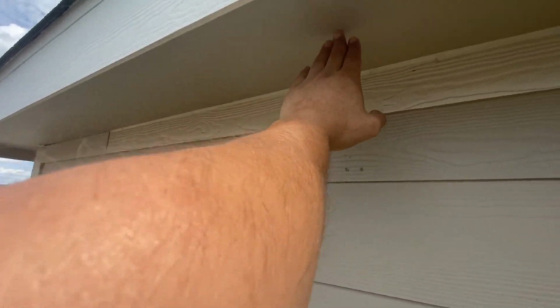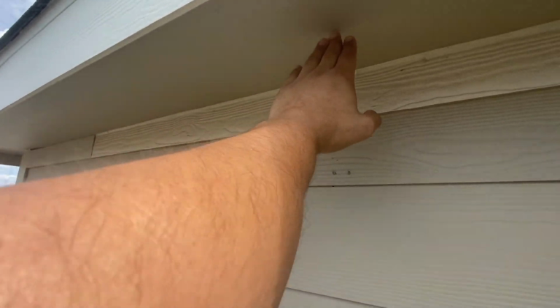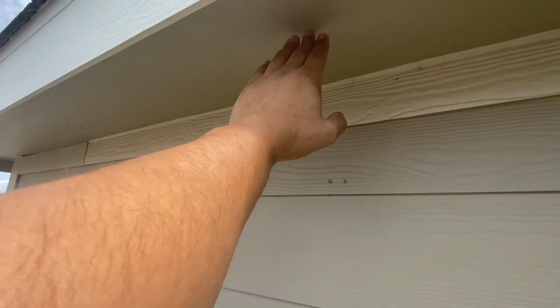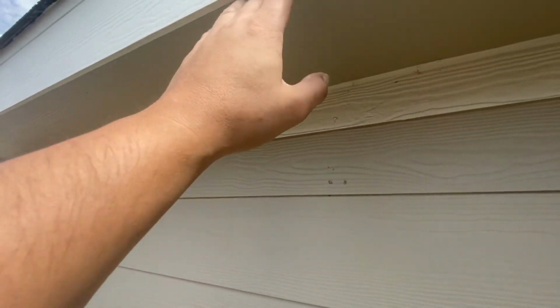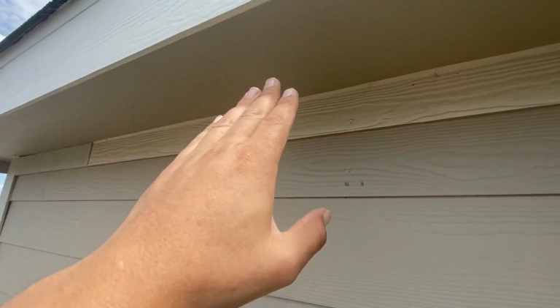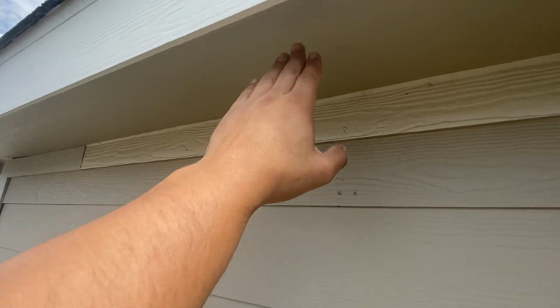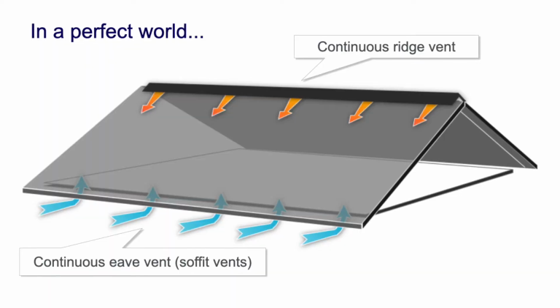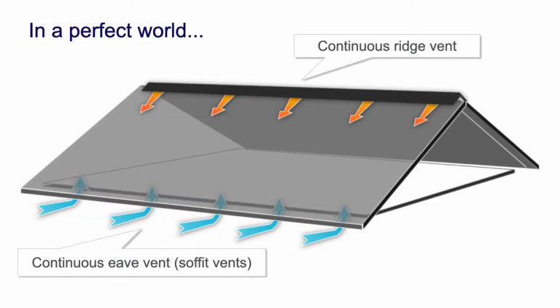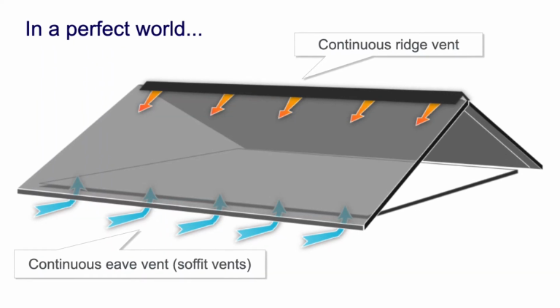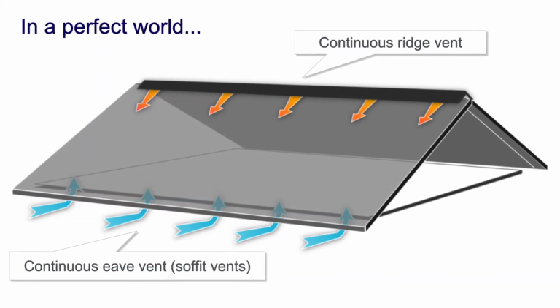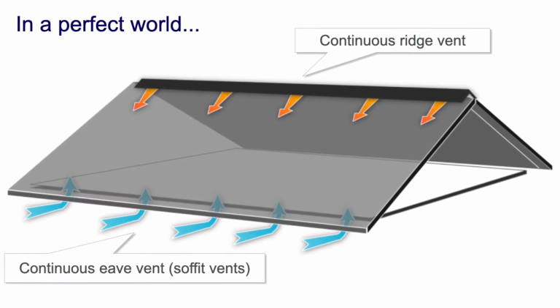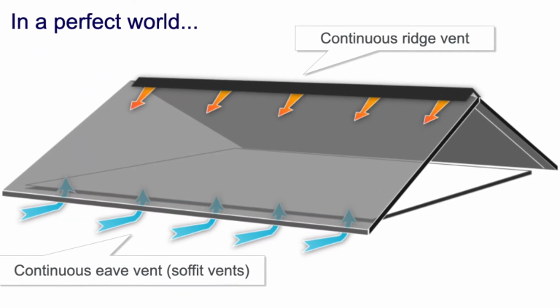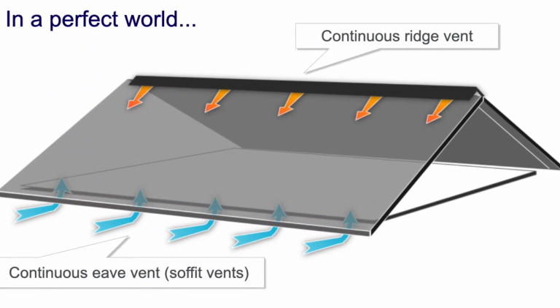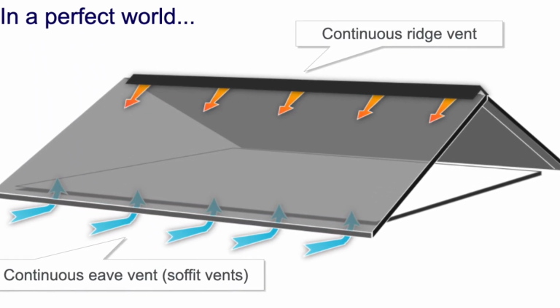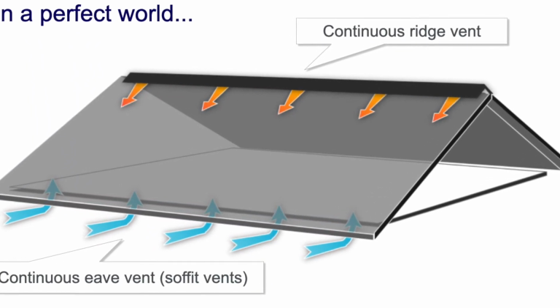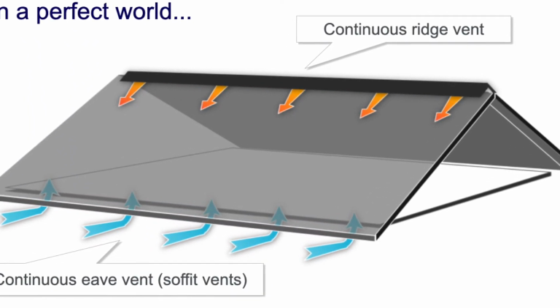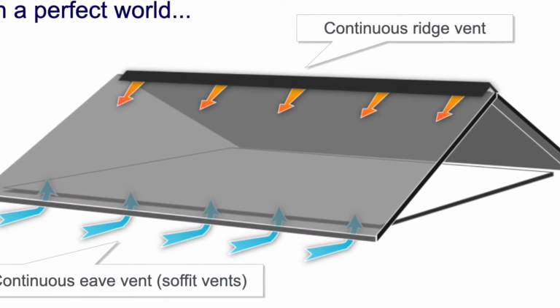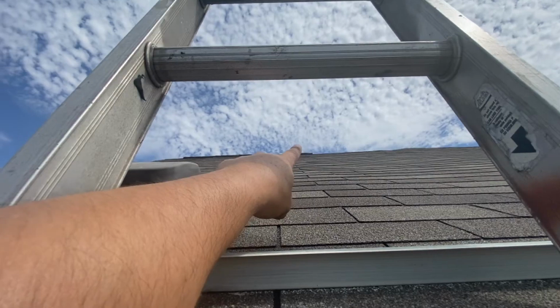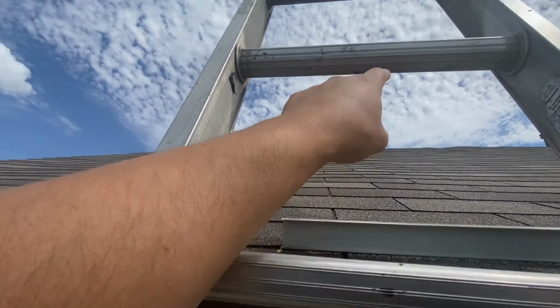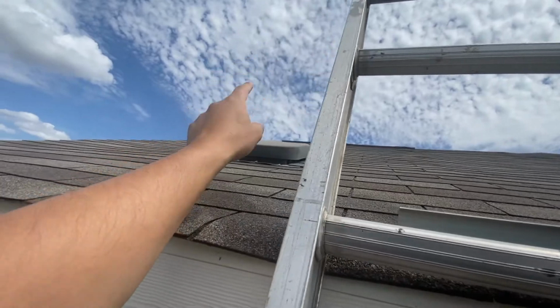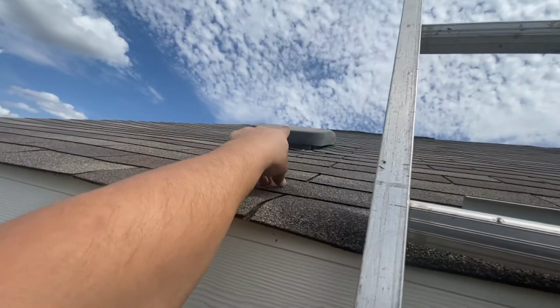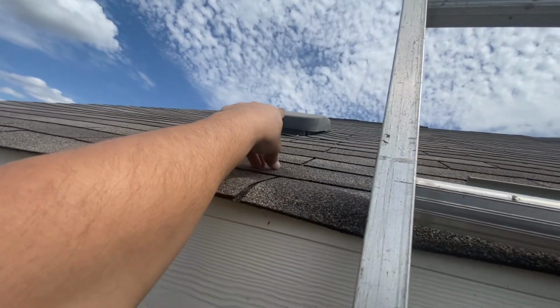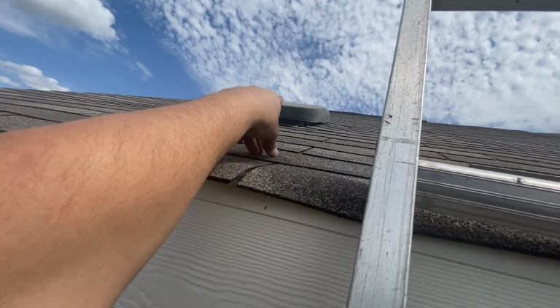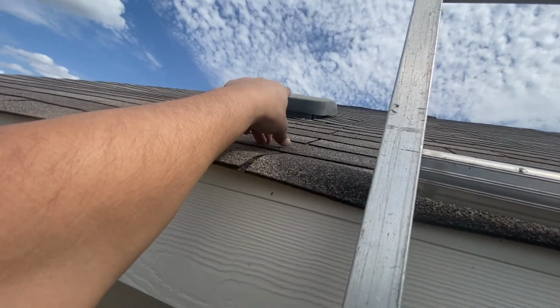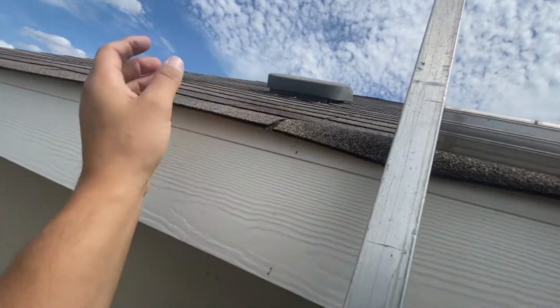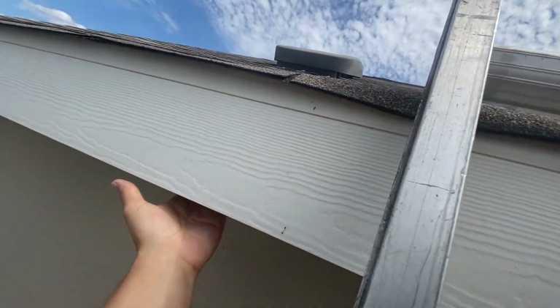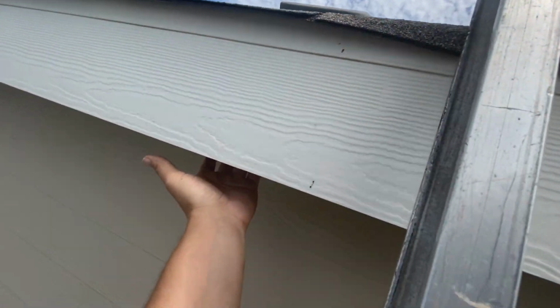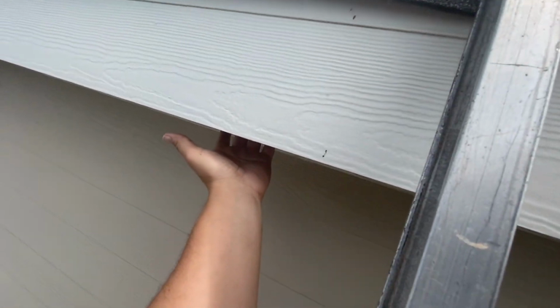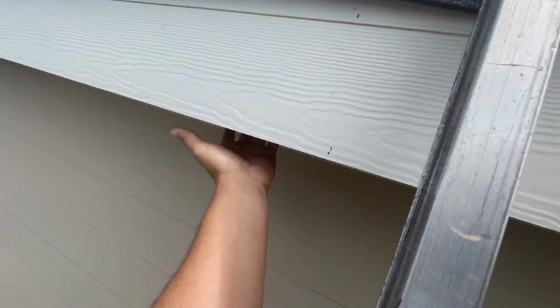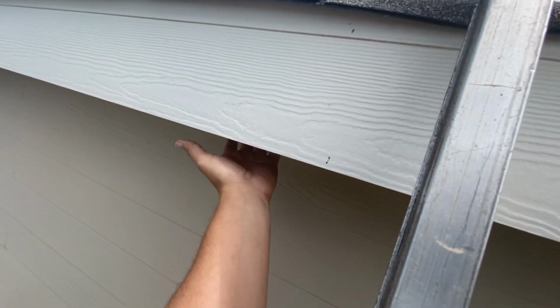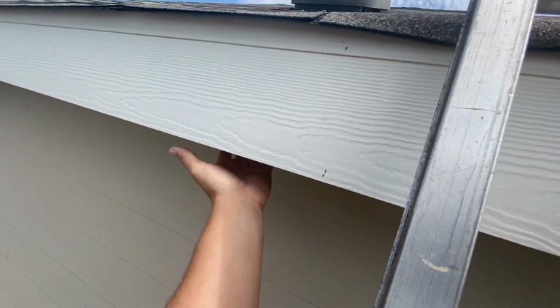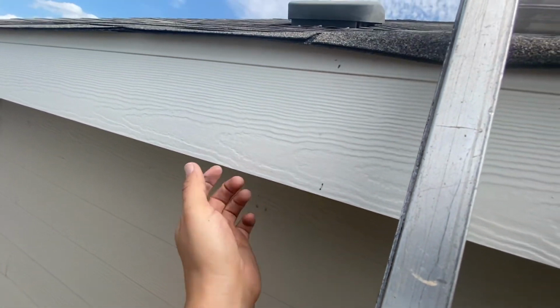Air comes in through here and escapes up through the ridge vents, so they're using the slant backs as a substitution for the soffit ventilation.